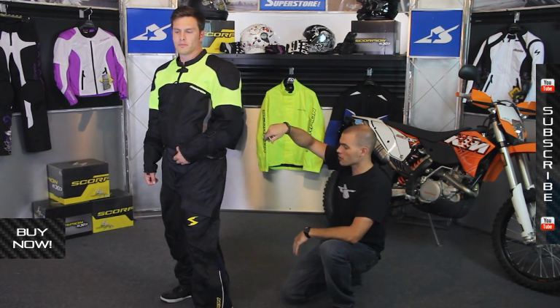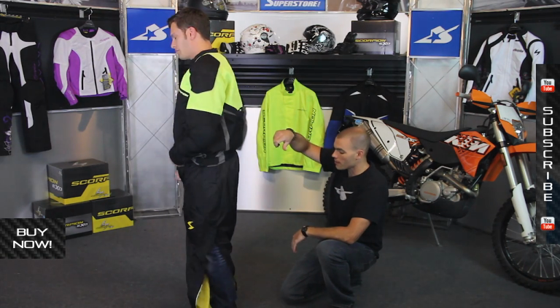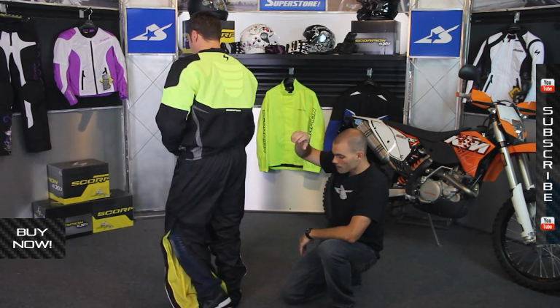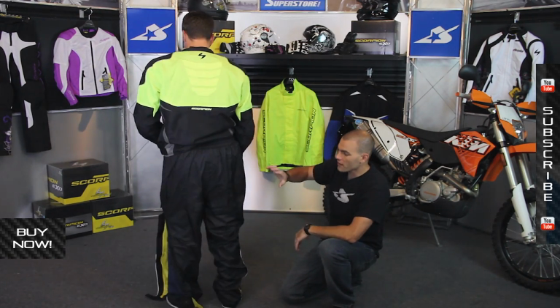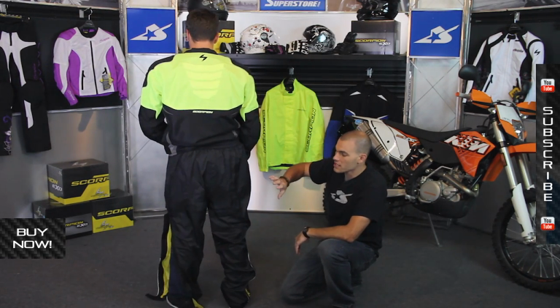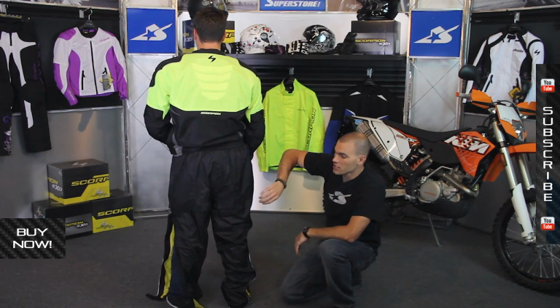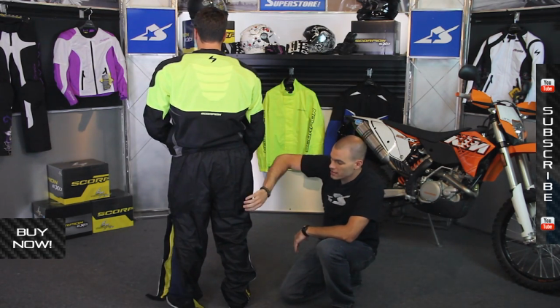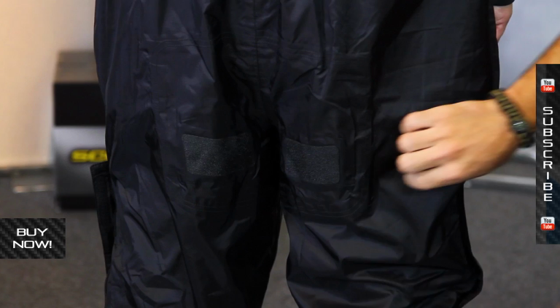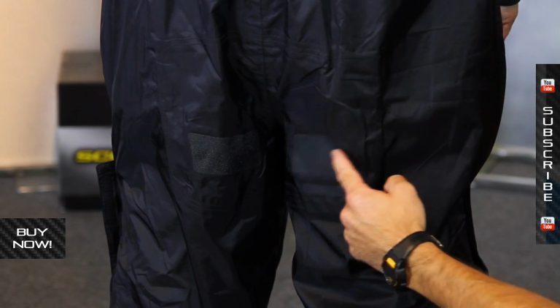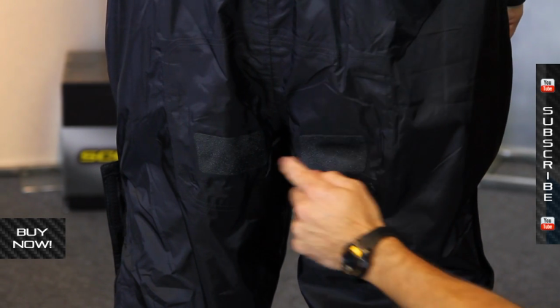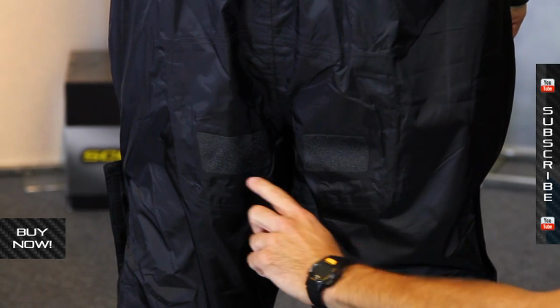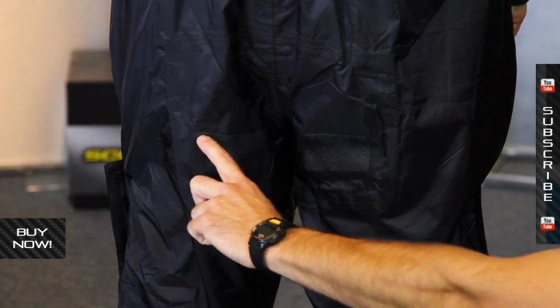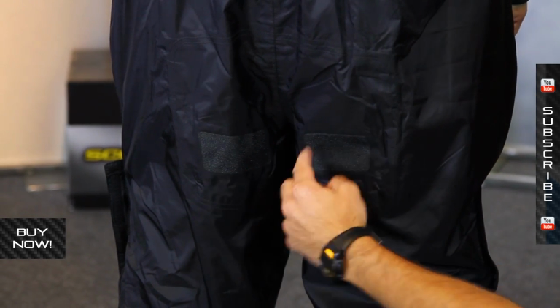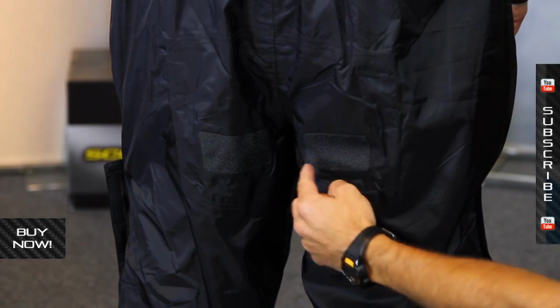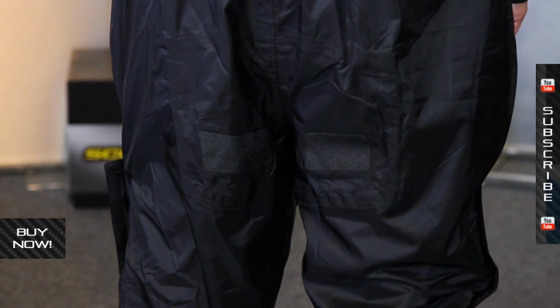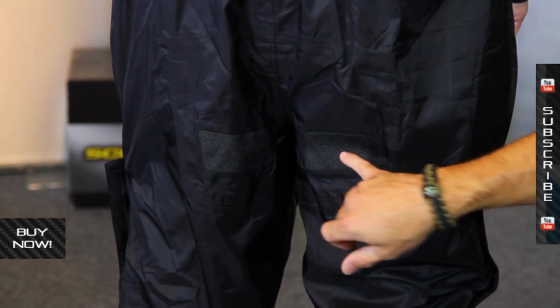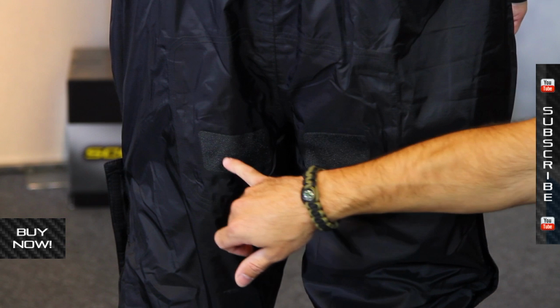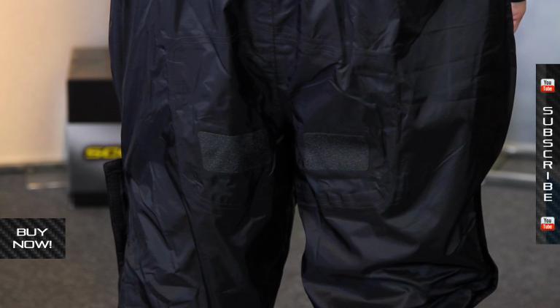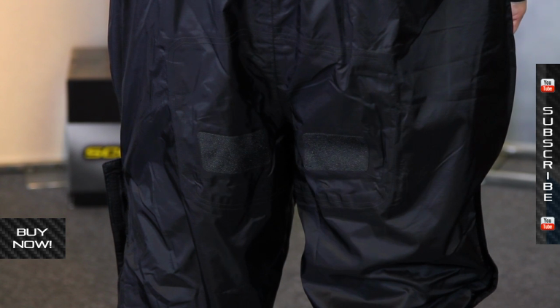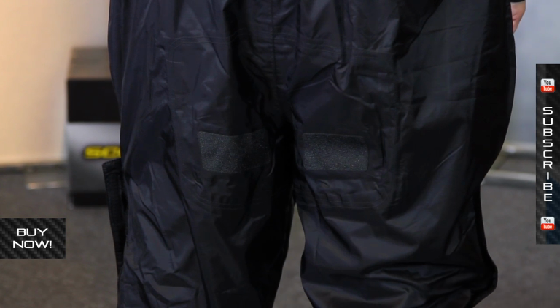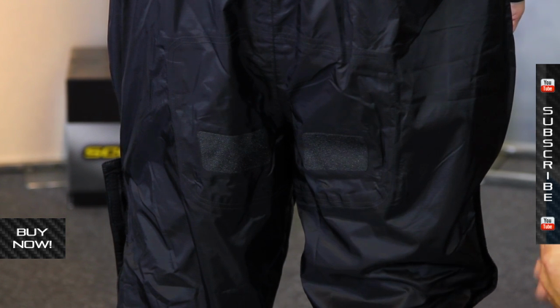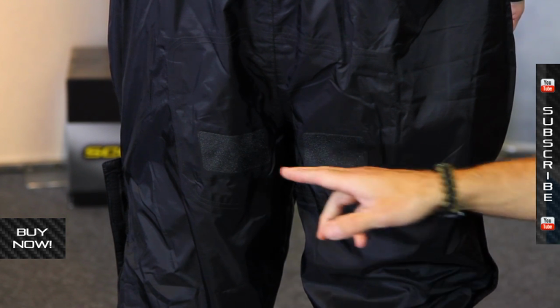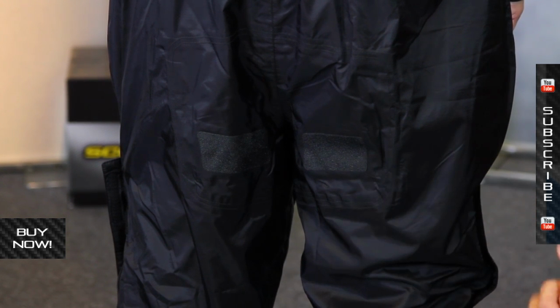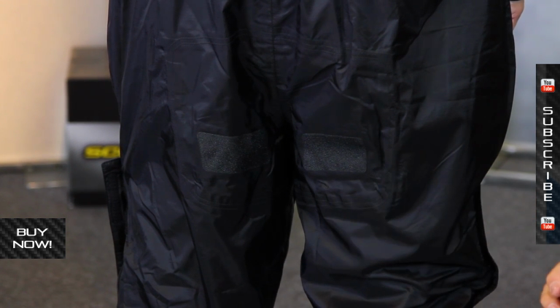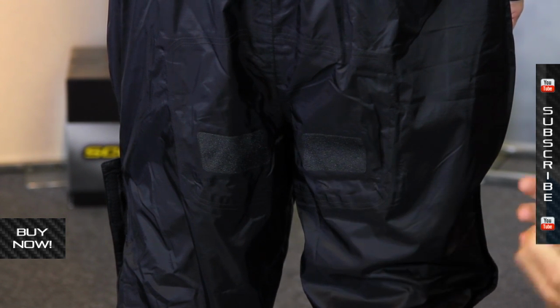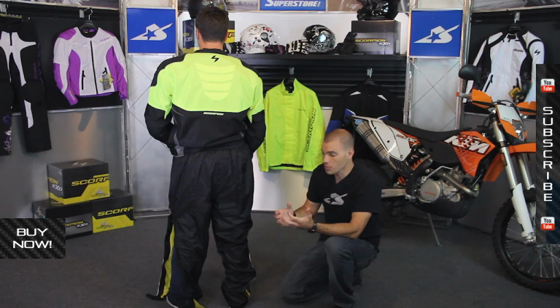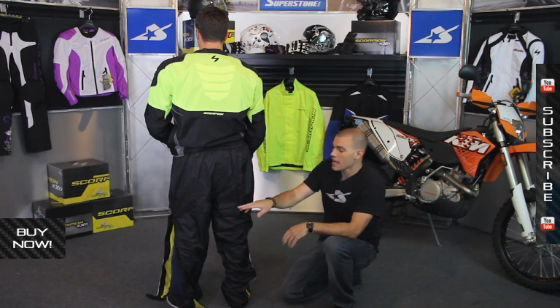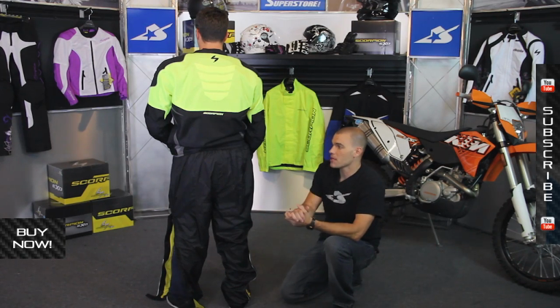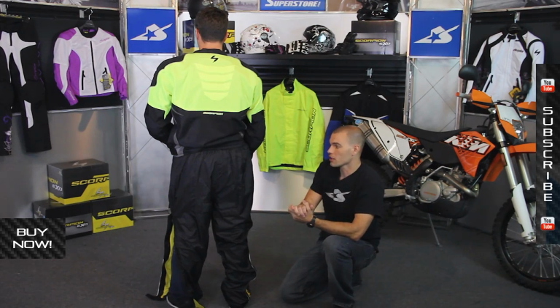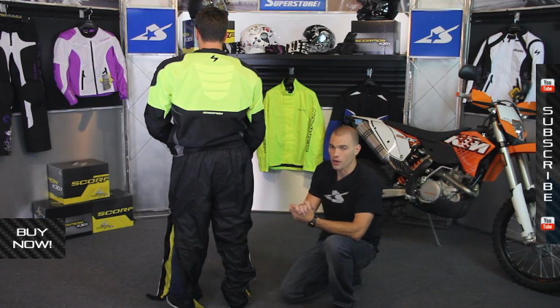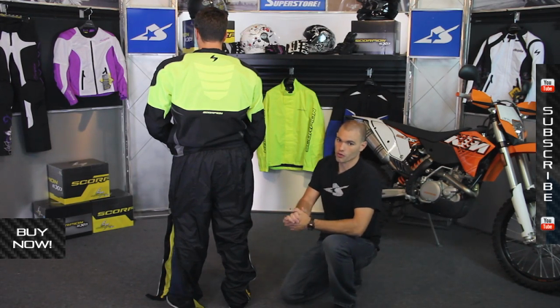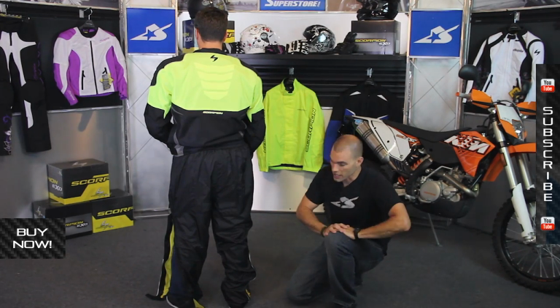One final detail on these pants: there are grip panels, one on each side of the leg. That's a nice extra touch that's really going to help when the bike is wet and slippery, keeping you a little more in control of the motorcycle.